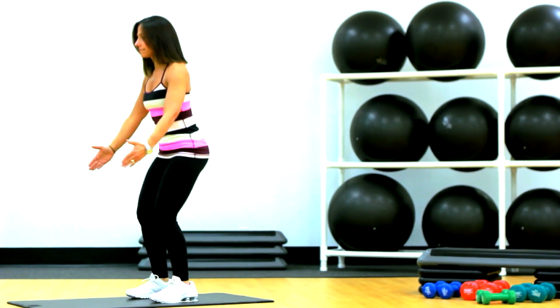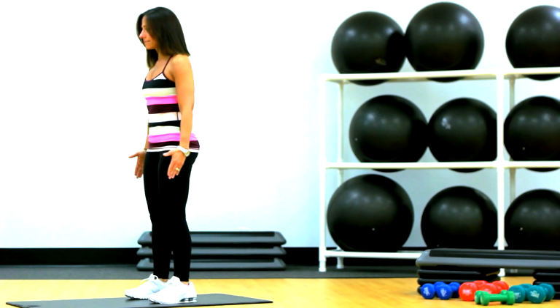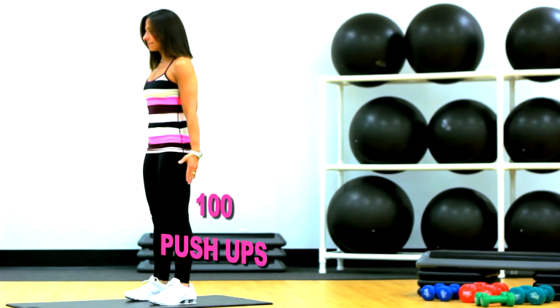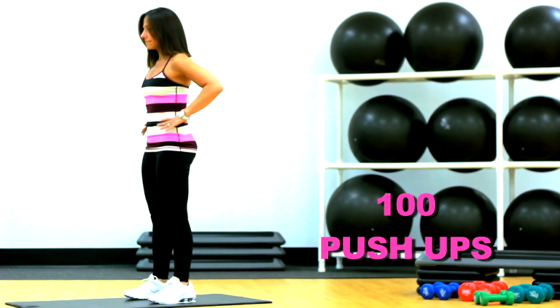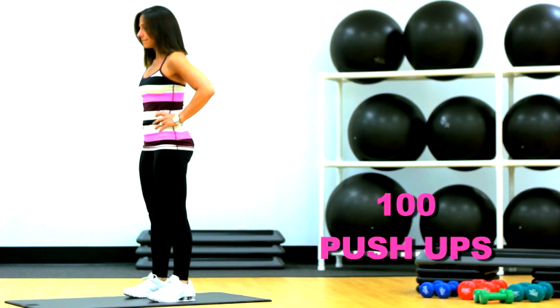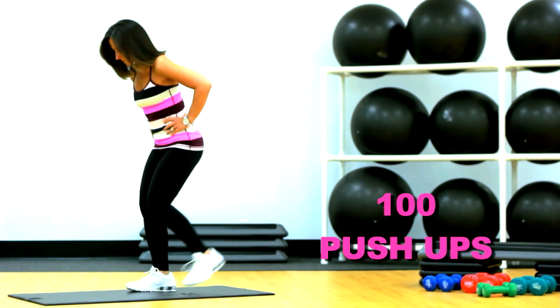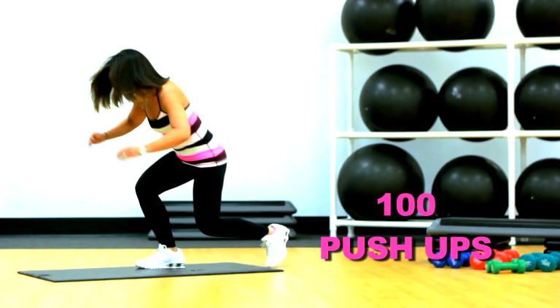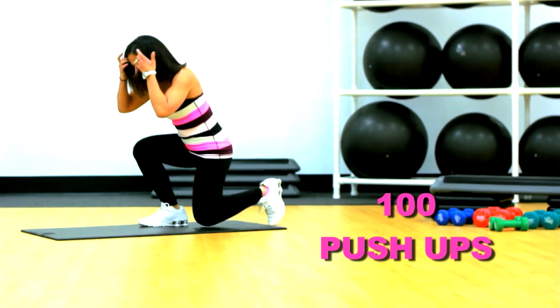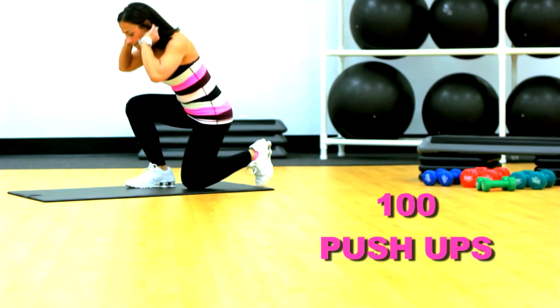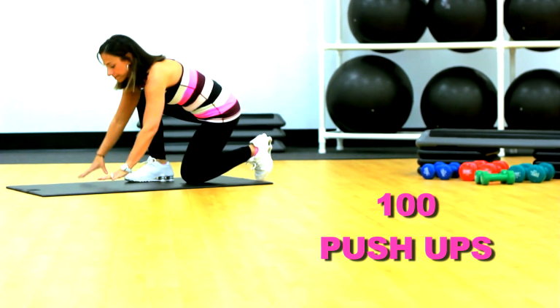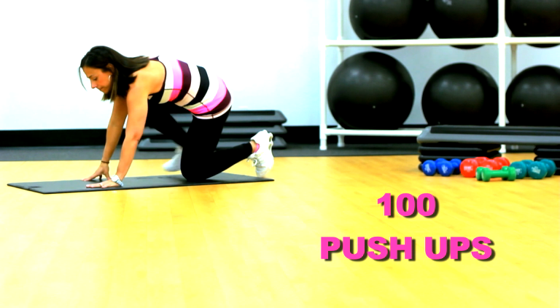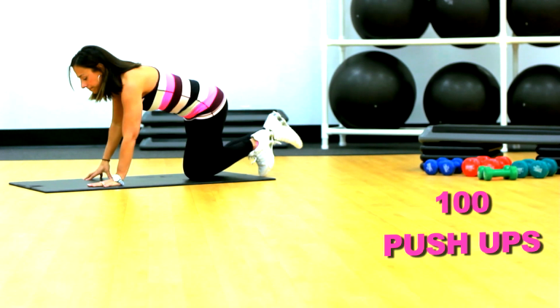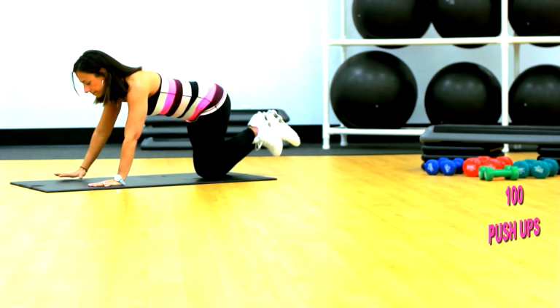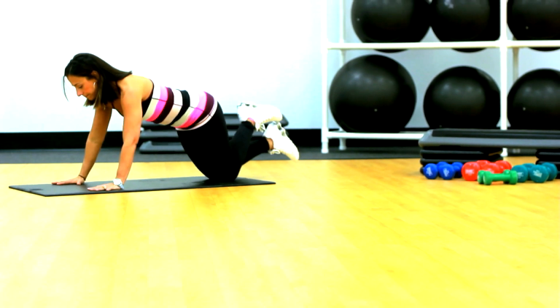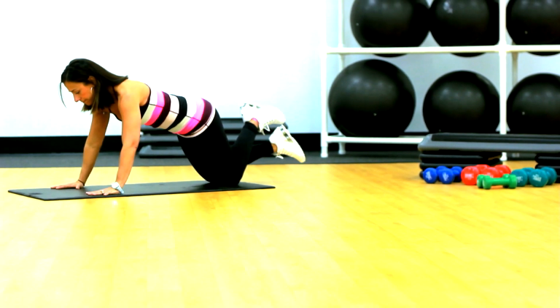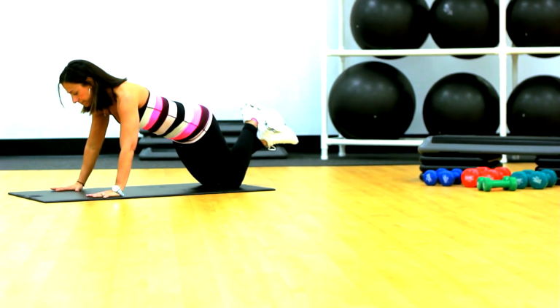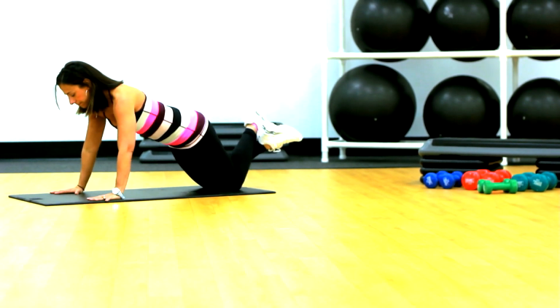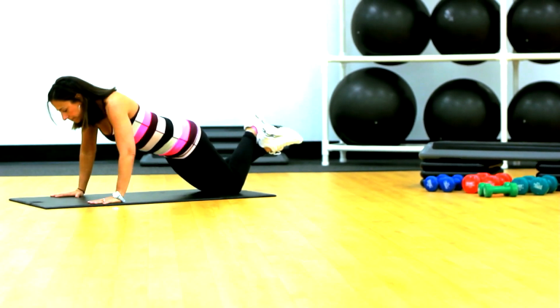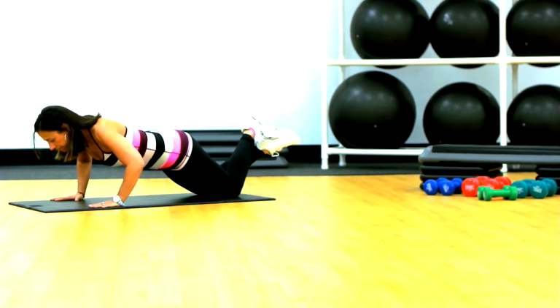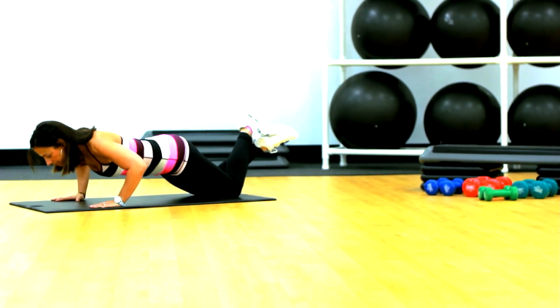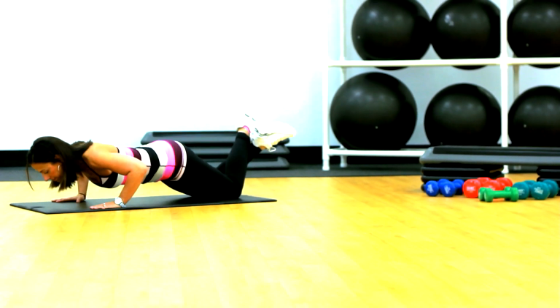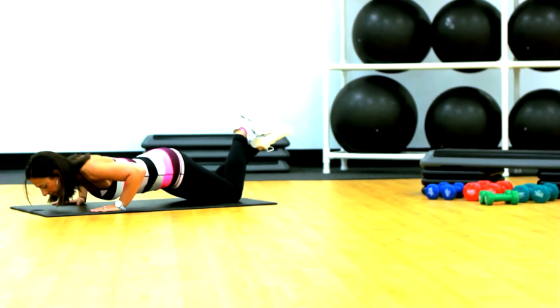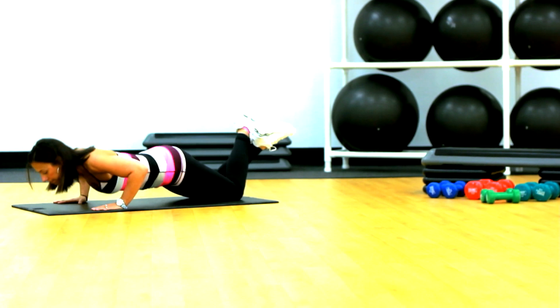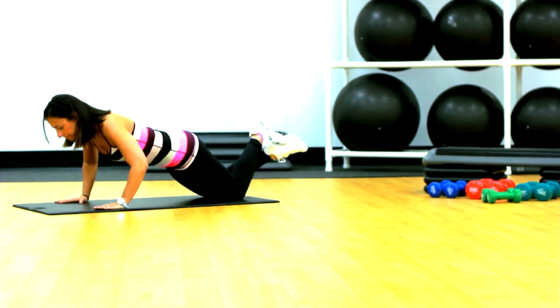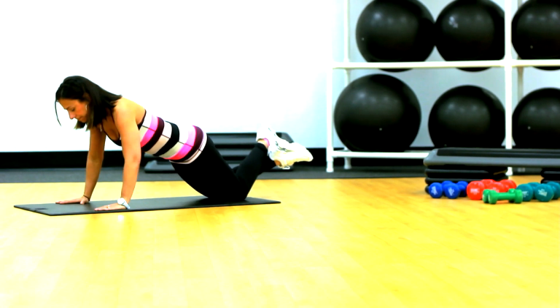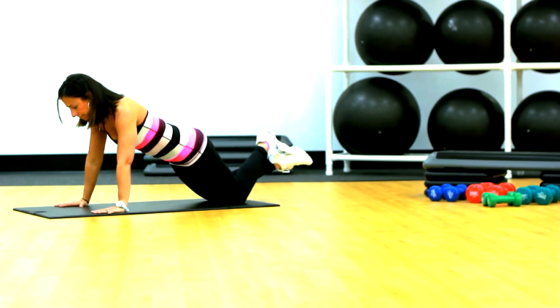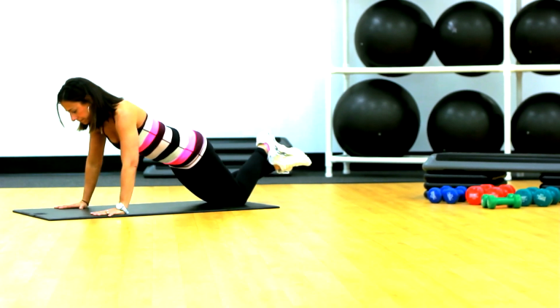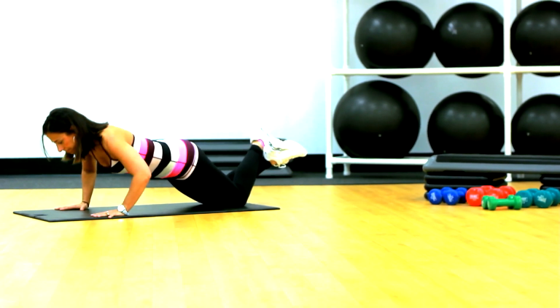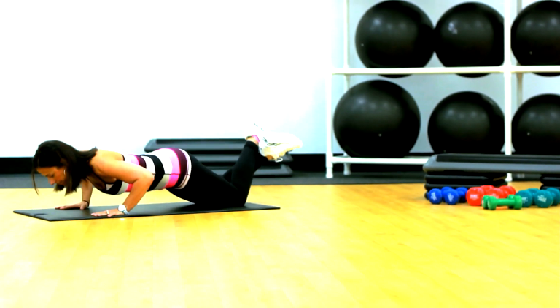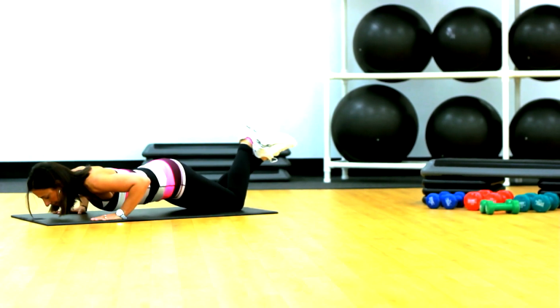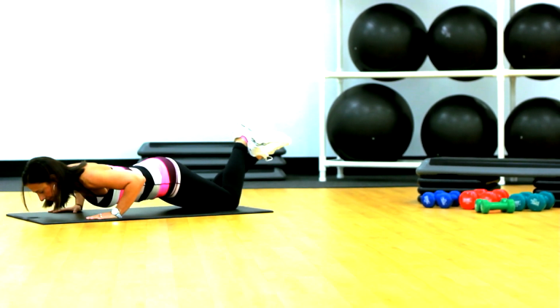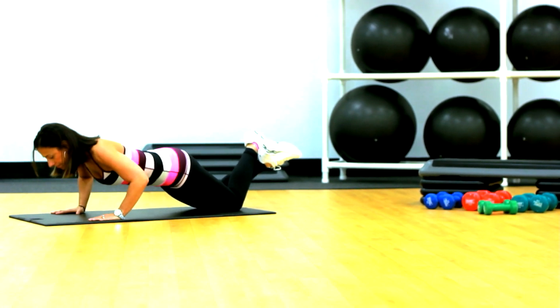Second exercise is push ups. Come down onto the floor, on your knees and do a basic push up all the way down and all the way up. Again, all the way down and all the way up.